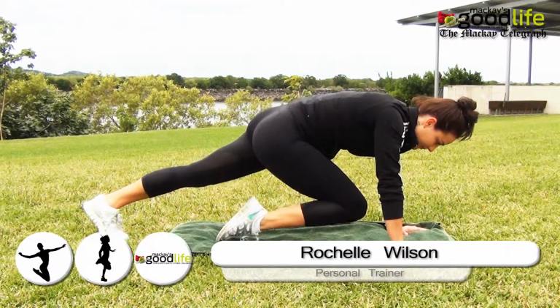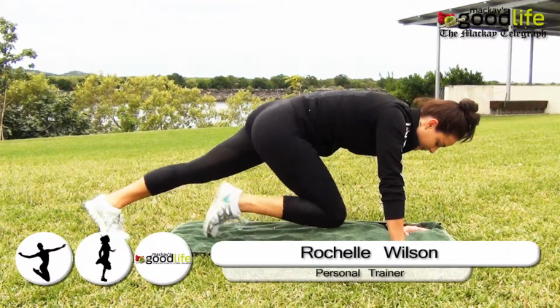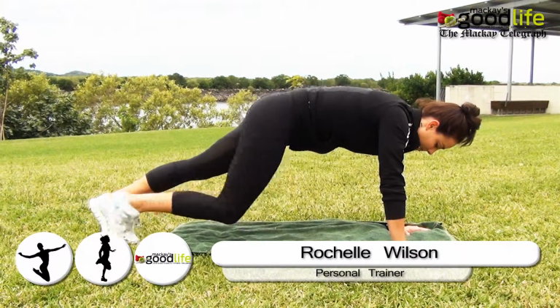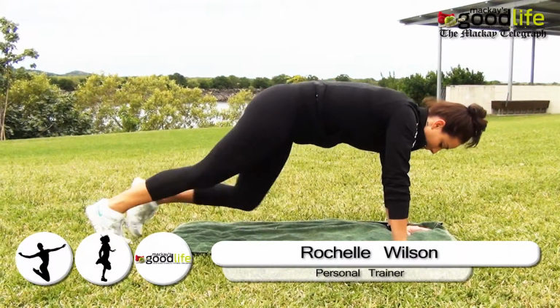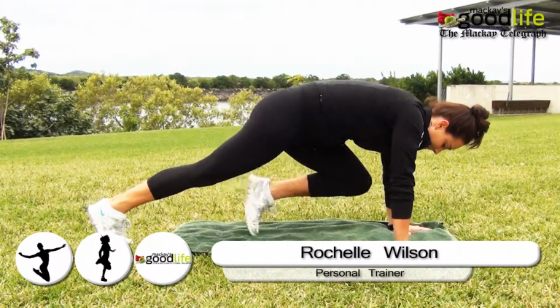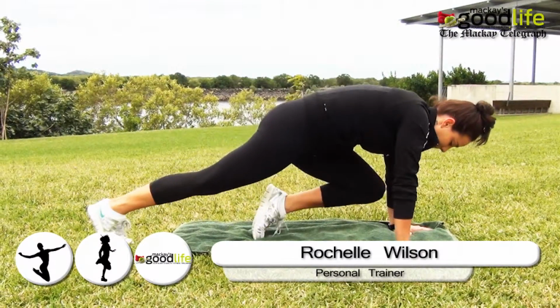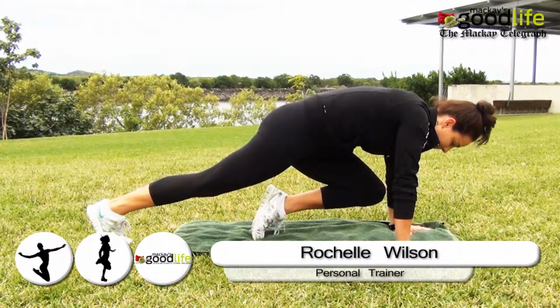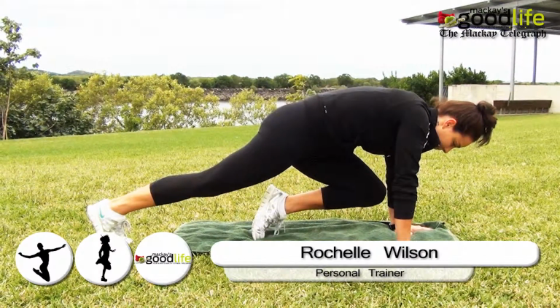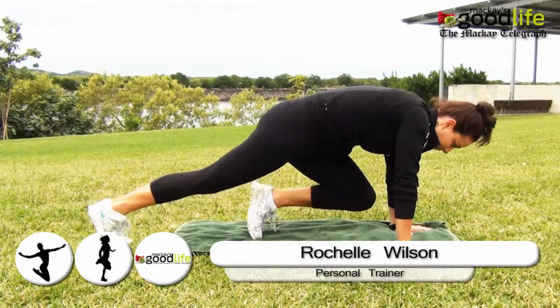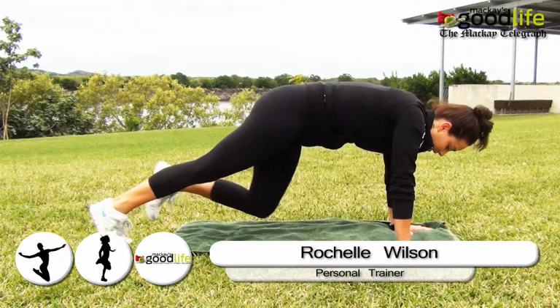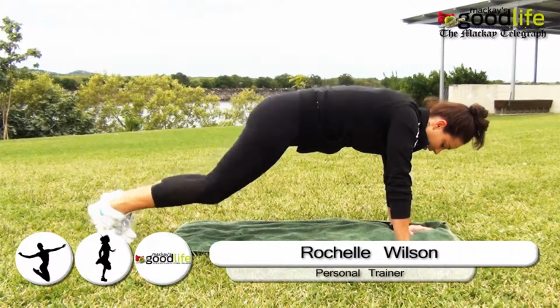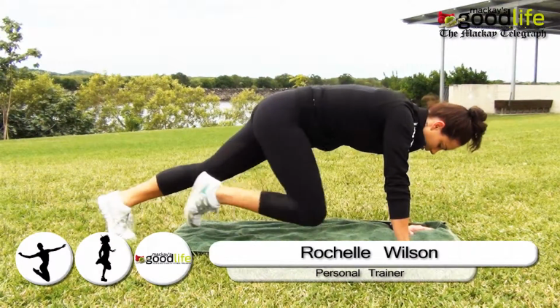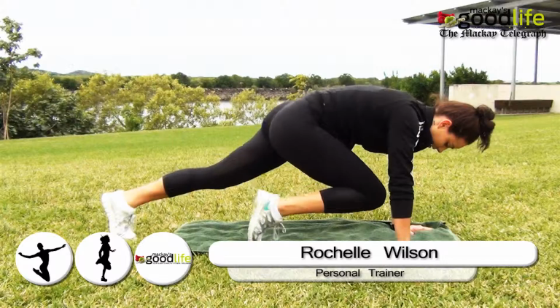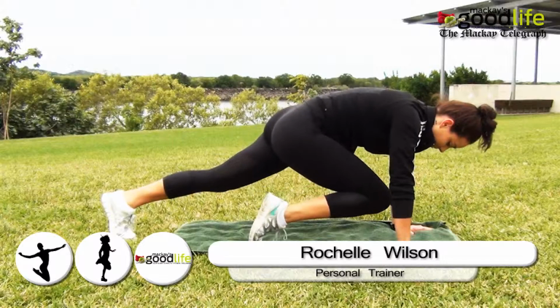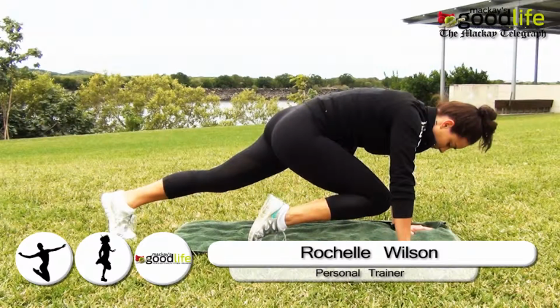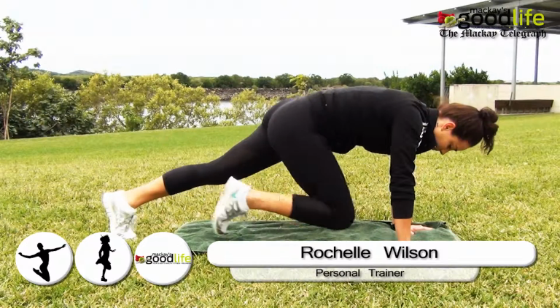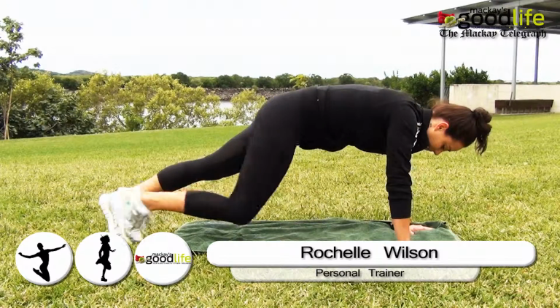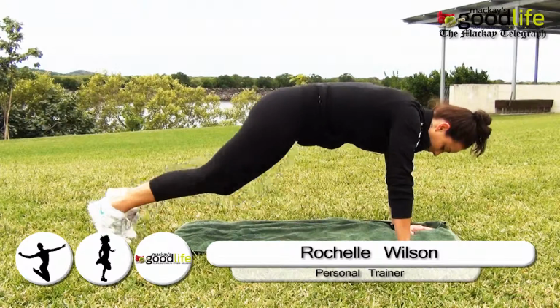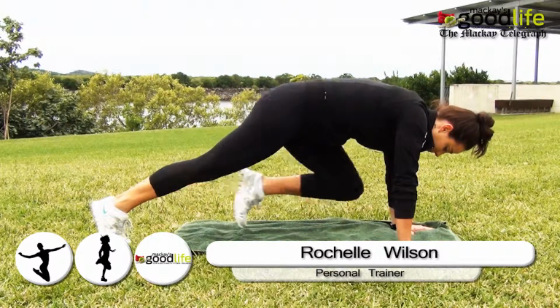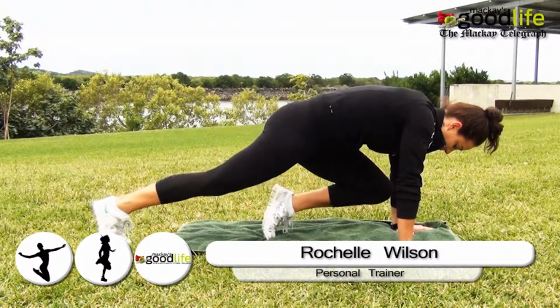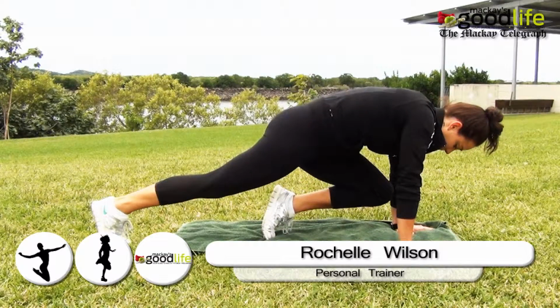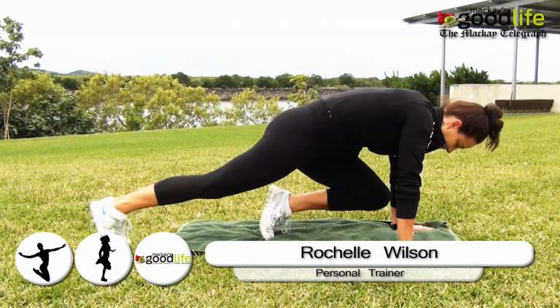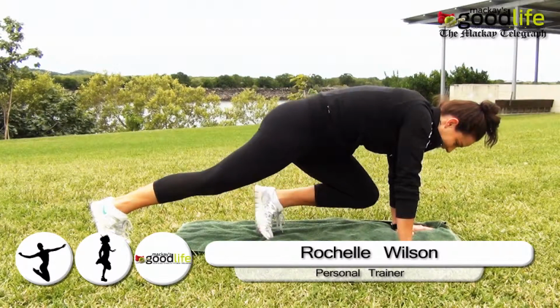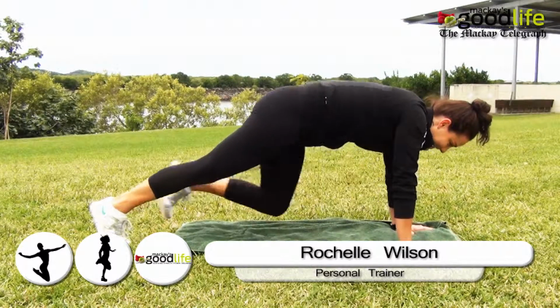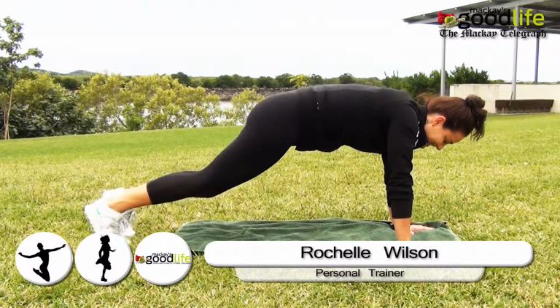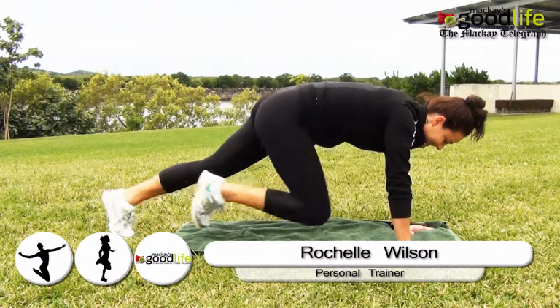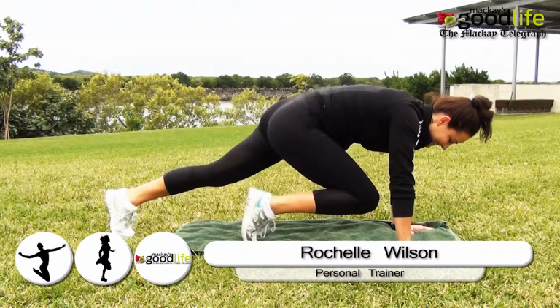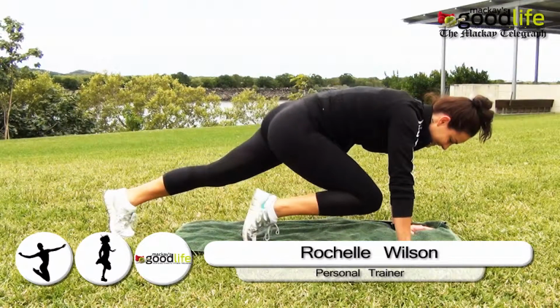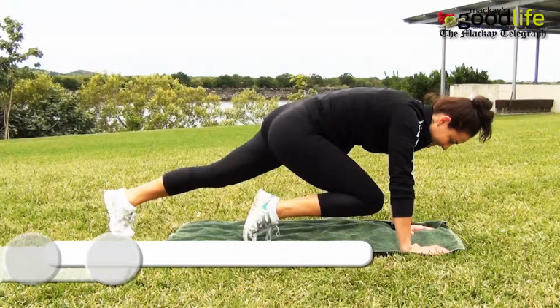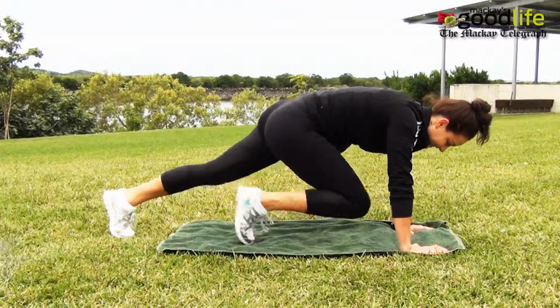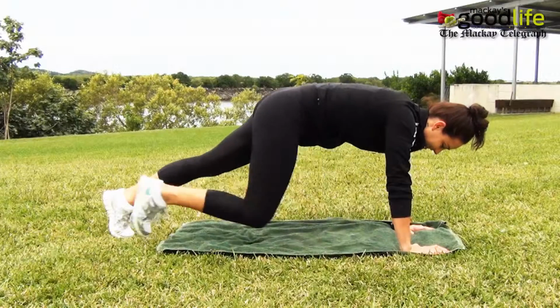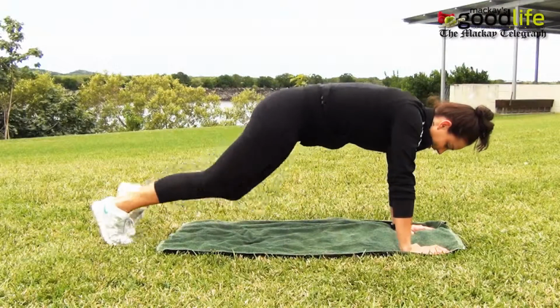In a push-up position, alternating legs, bring your knee up to your chest, tapping your toes on the ground and switching legs at a reasonable pace. Repeat for one minute intervals.